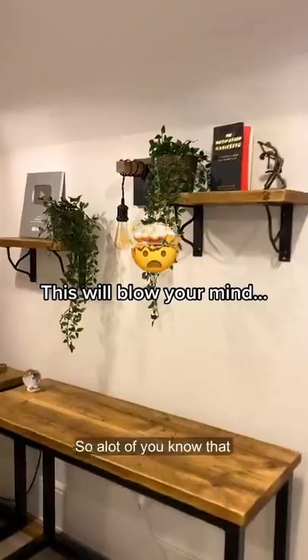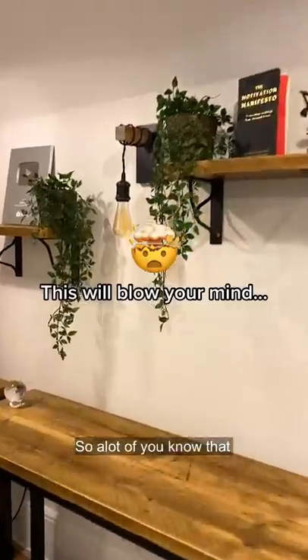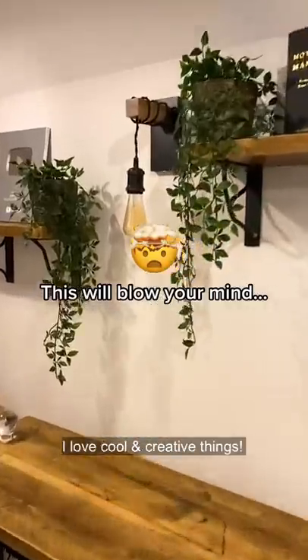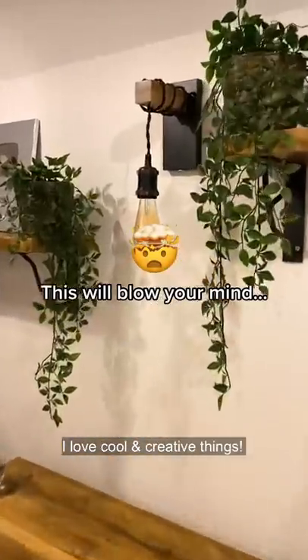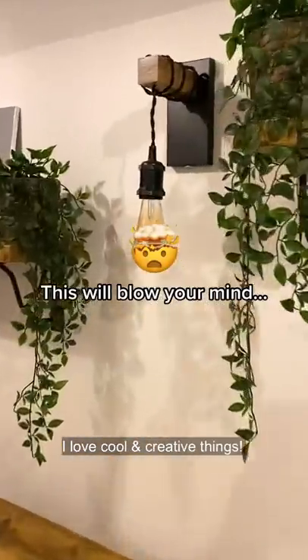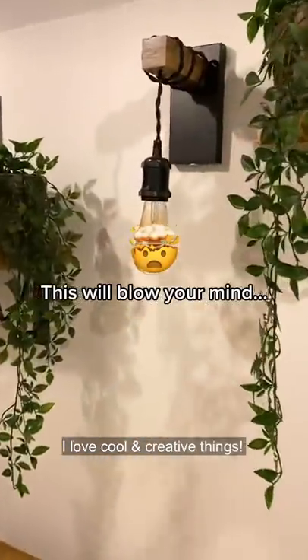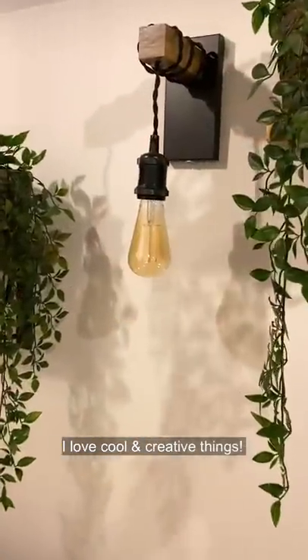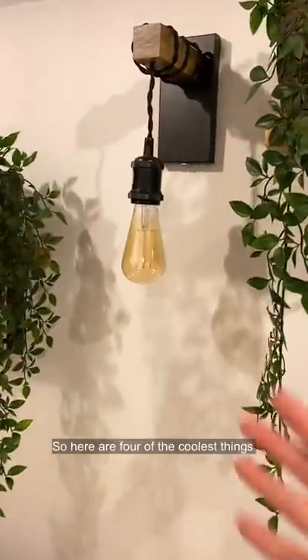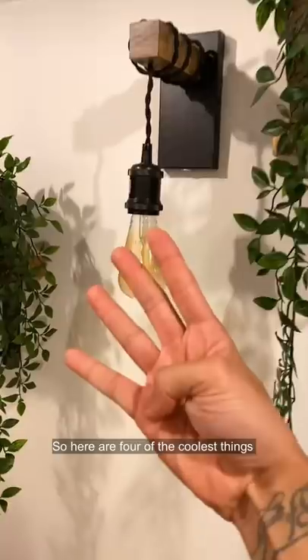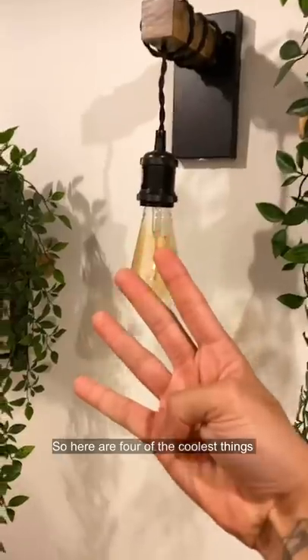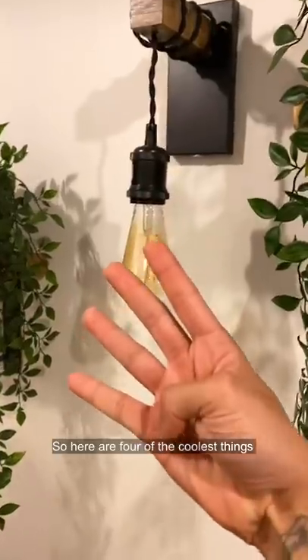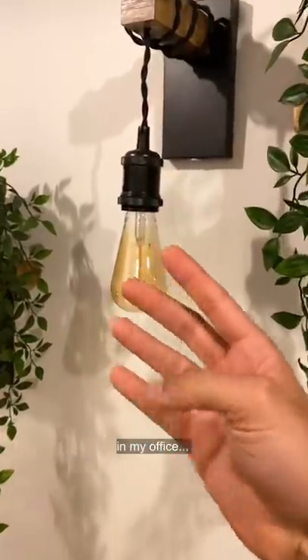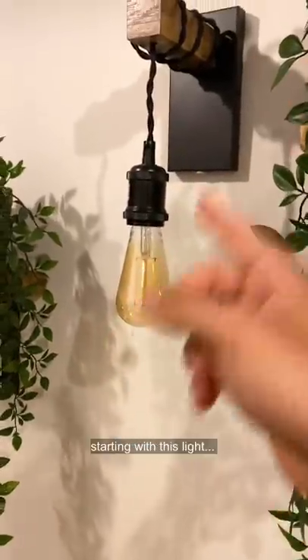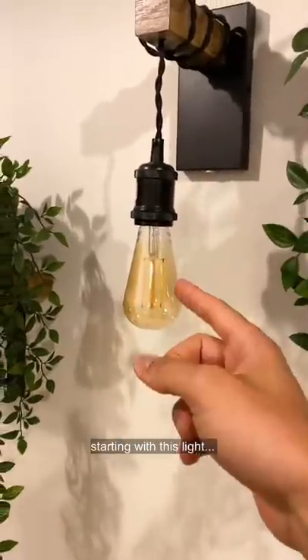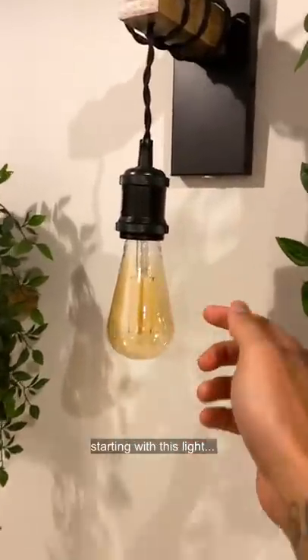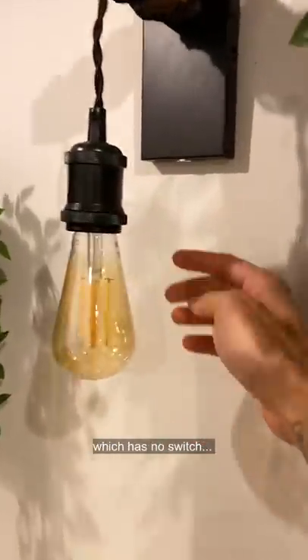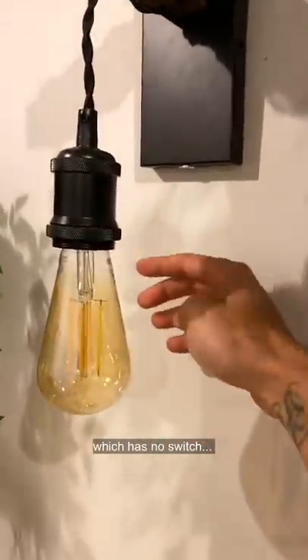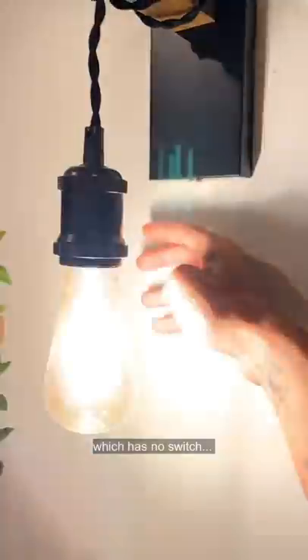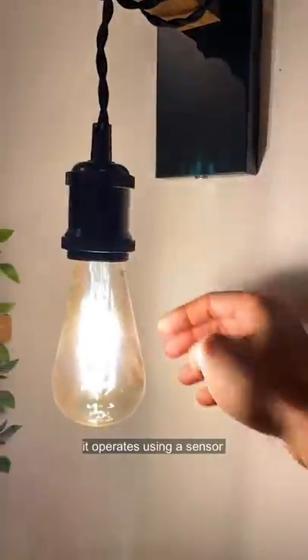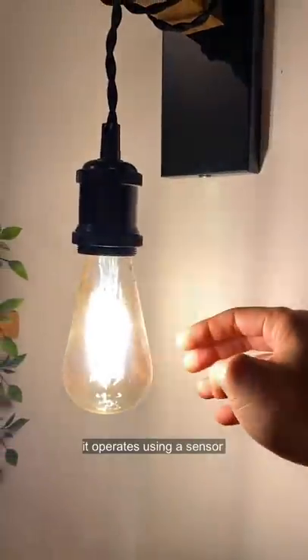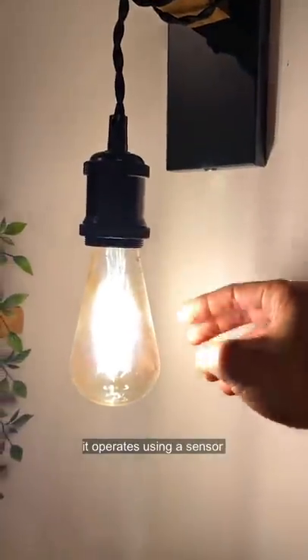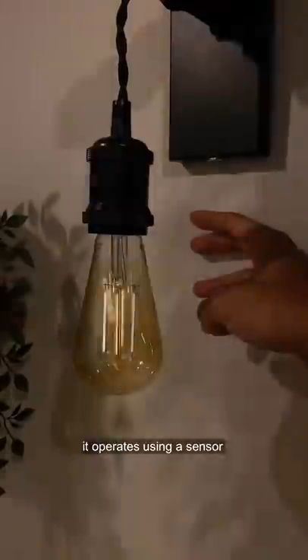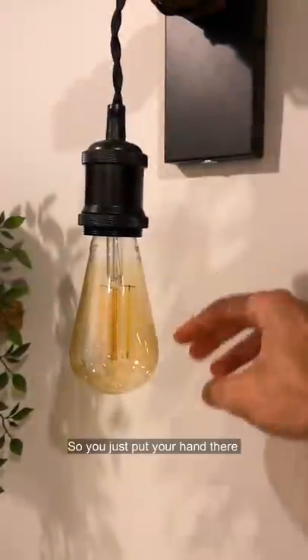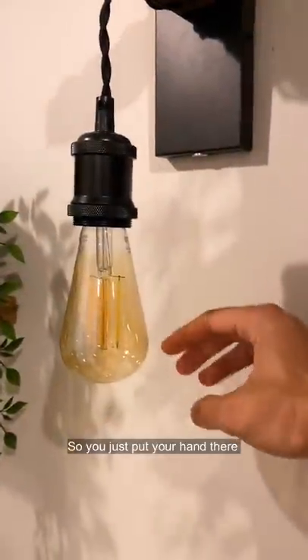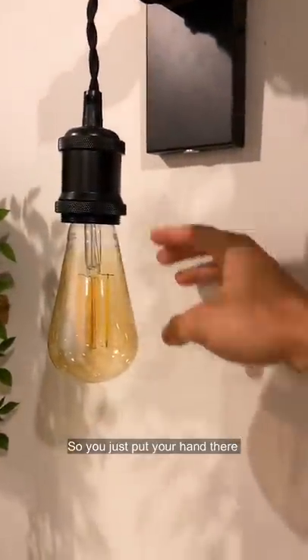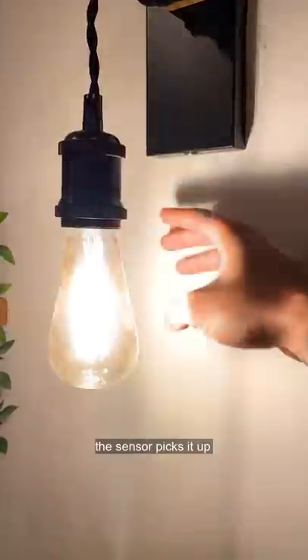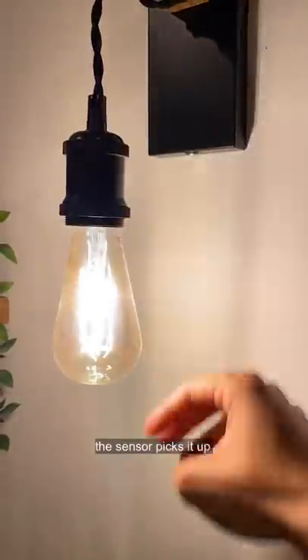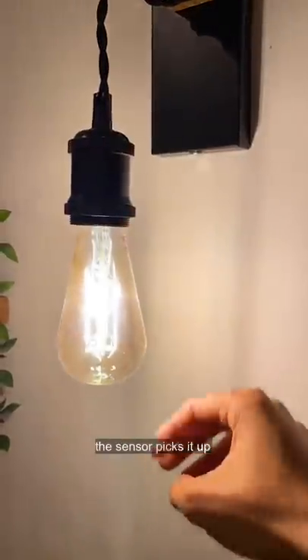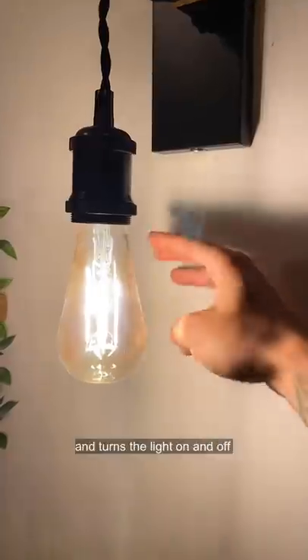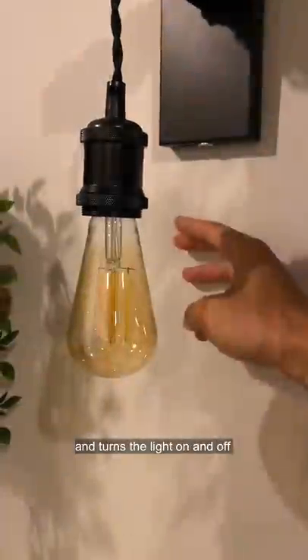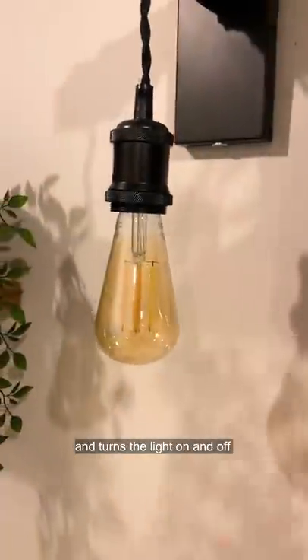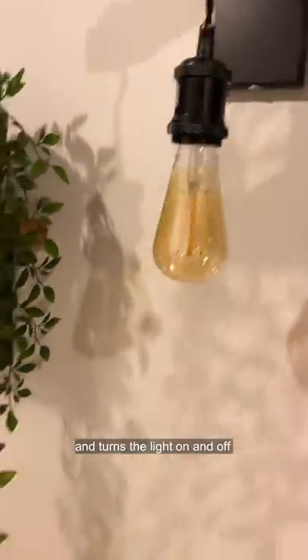So a lot of you know that I love cool and creative things. Here are four of the coolest things in my office, starting with this light, which has no switch. It operates using a sensor. You just put your hand there, the sensor picks it up, and turns the light on and off.